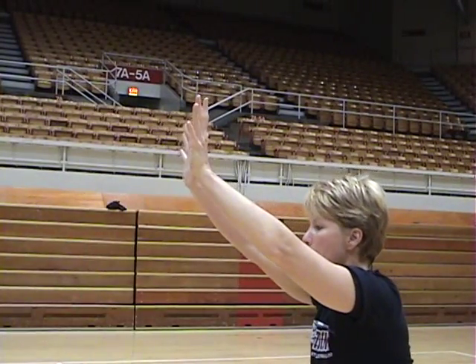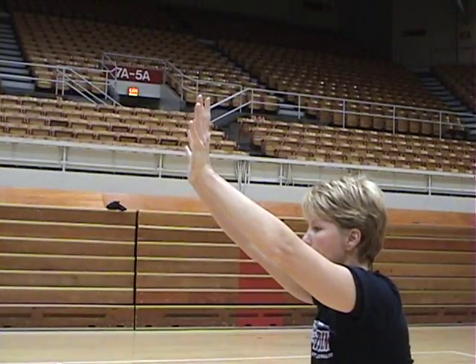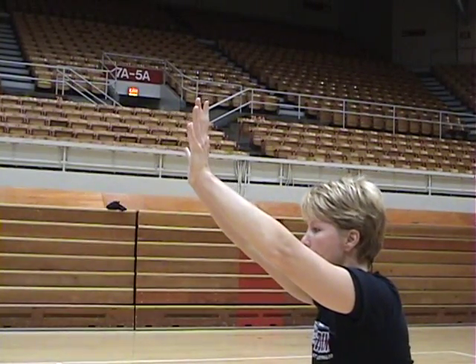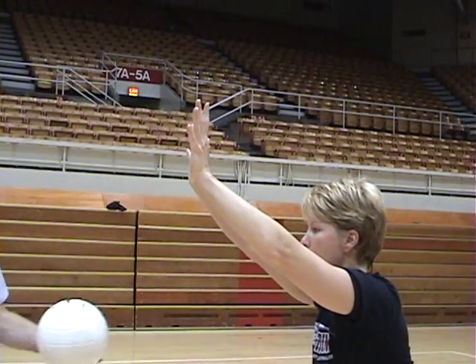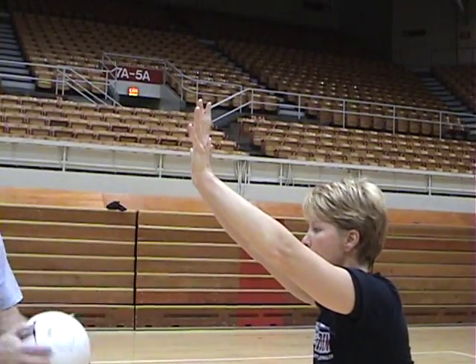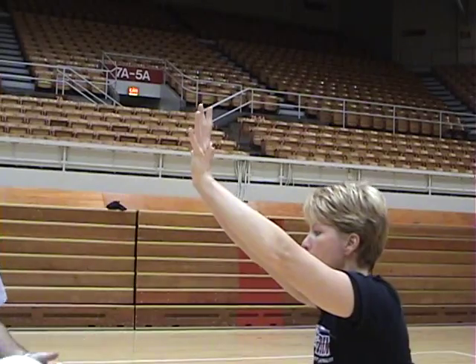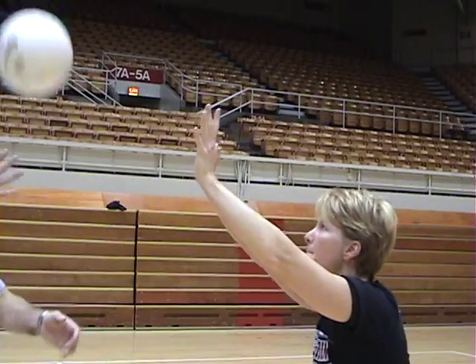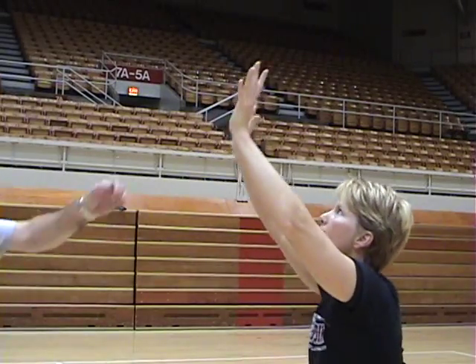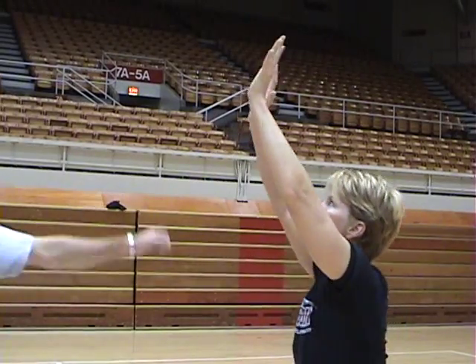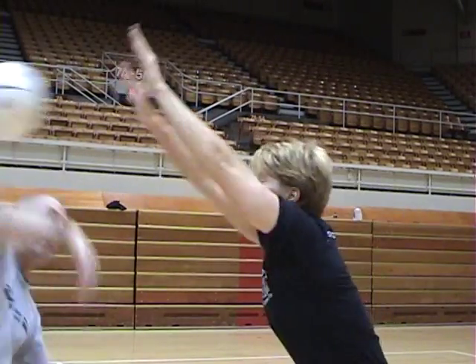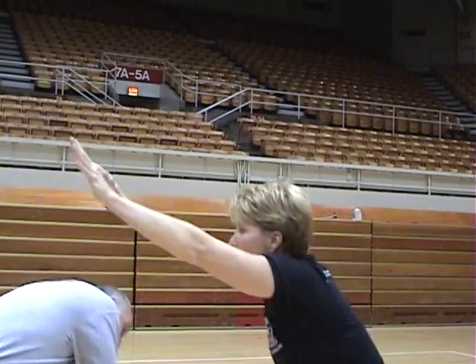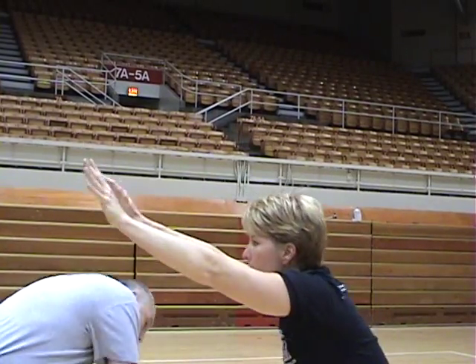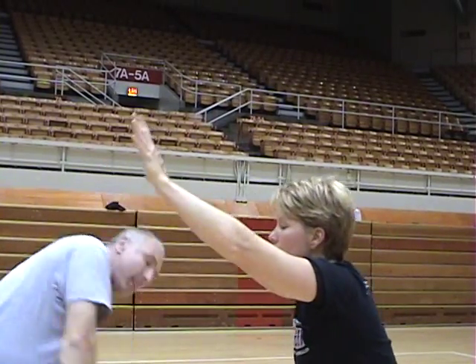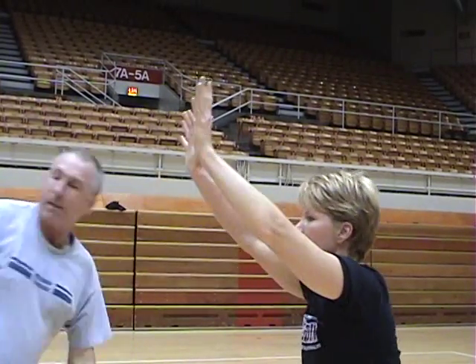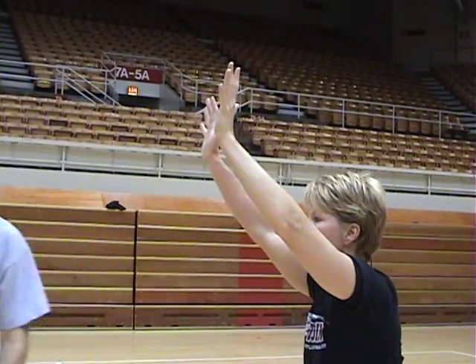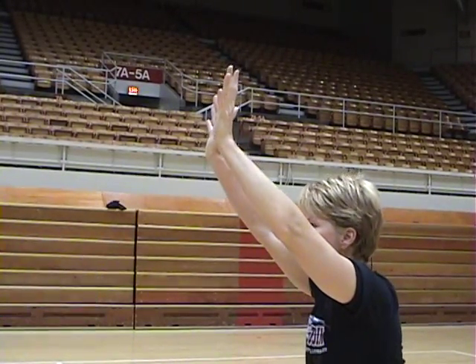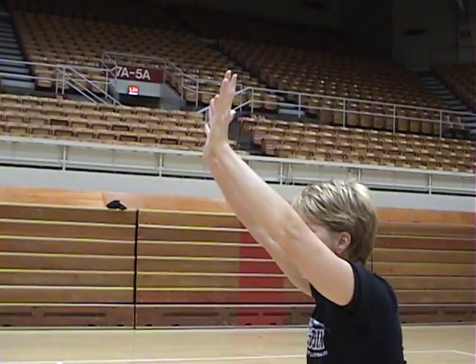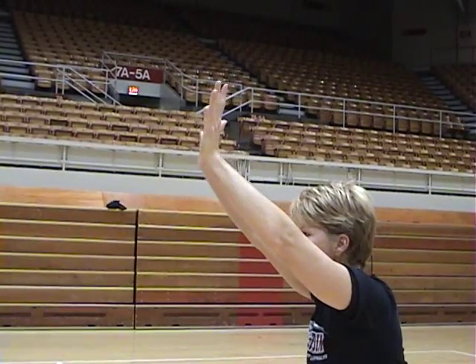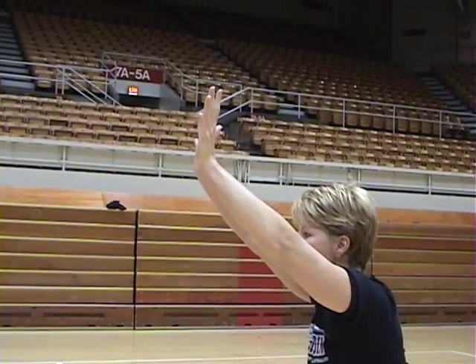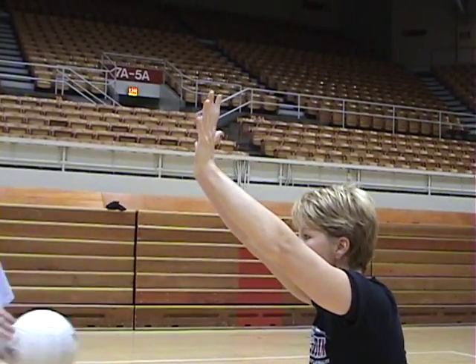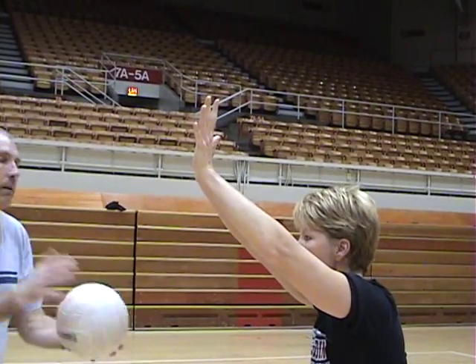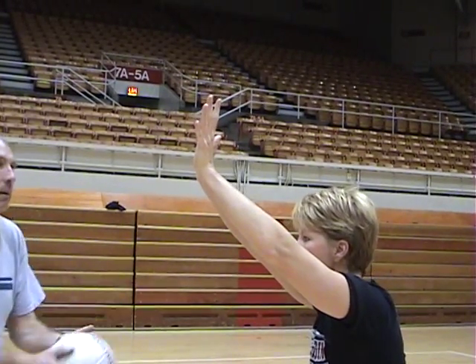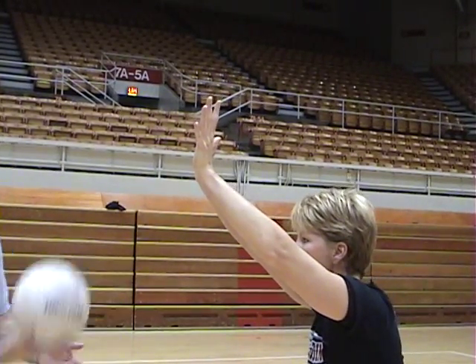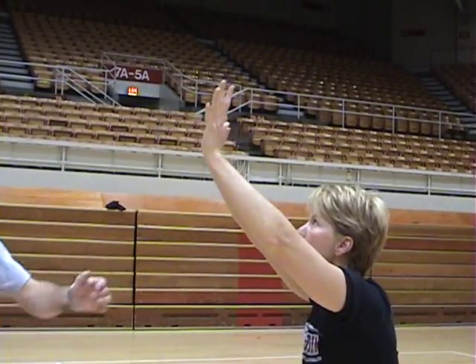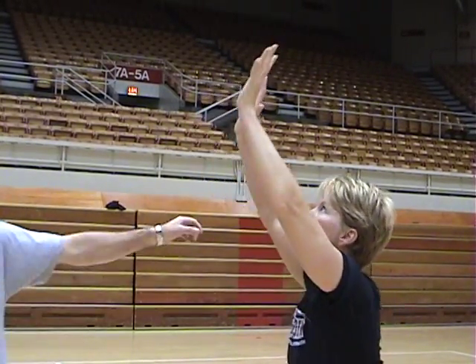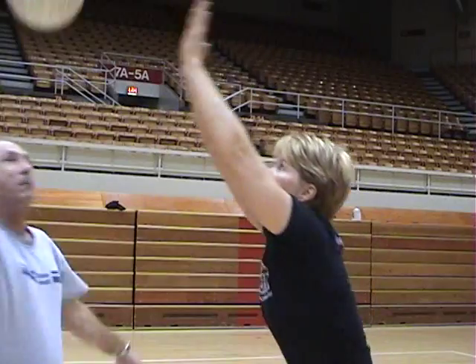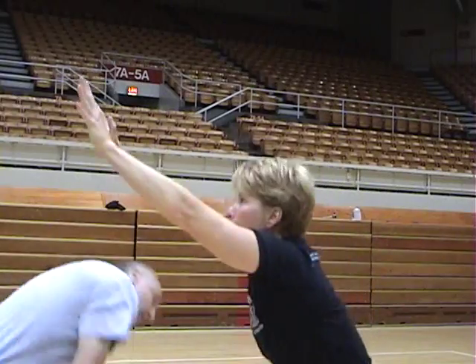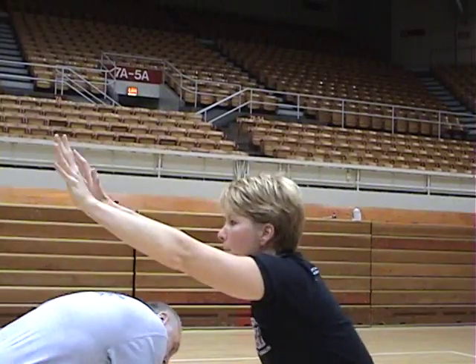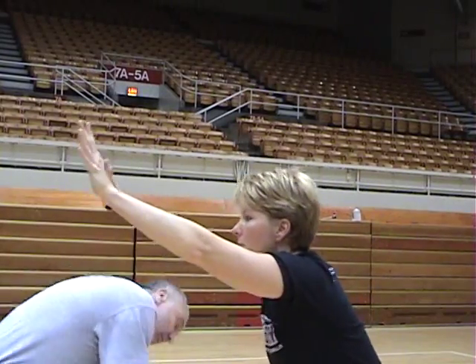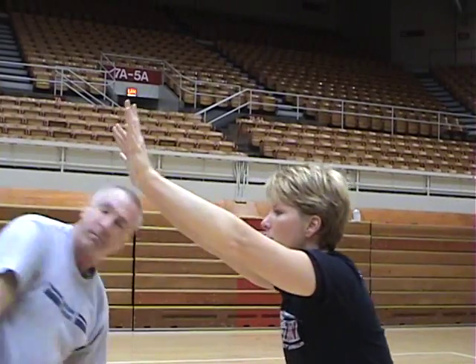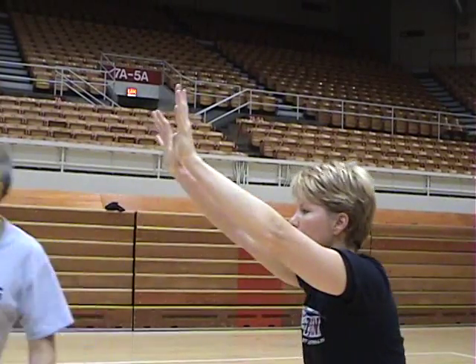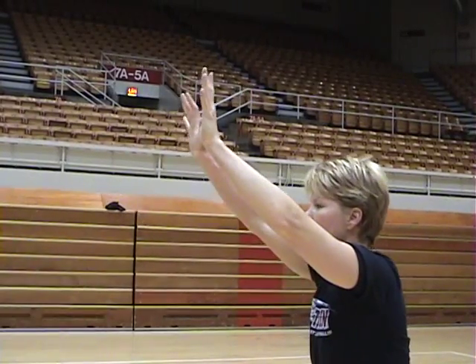Here, the coach can give a player the sensation of what a good block feels like — something many young players never experience.